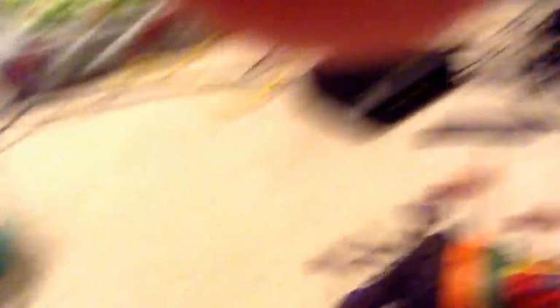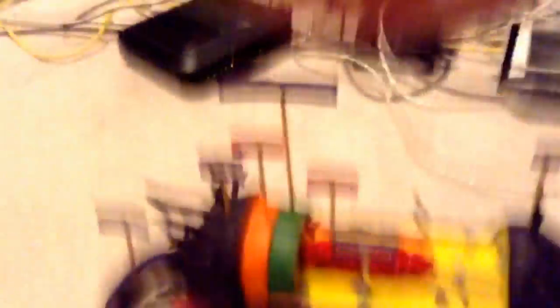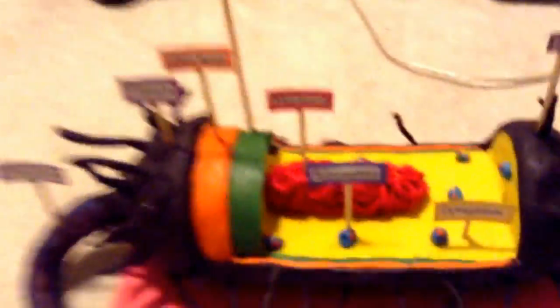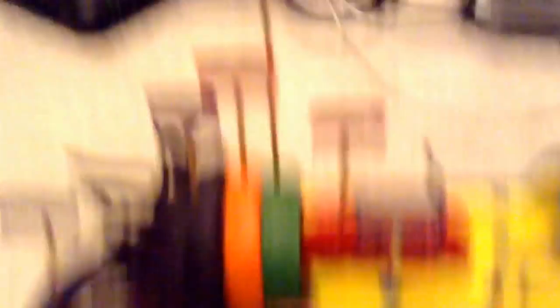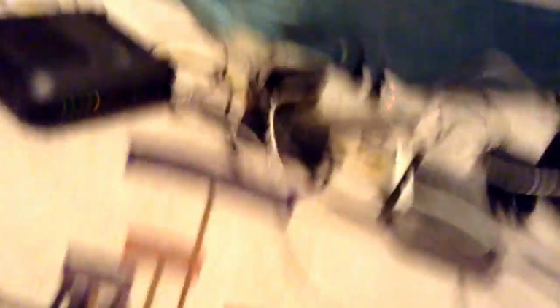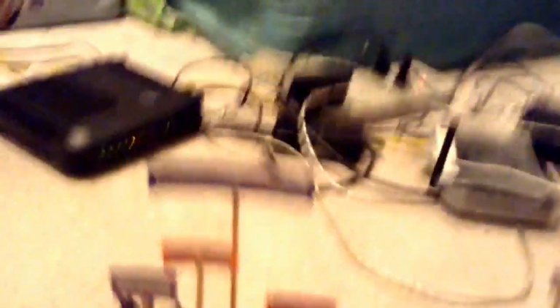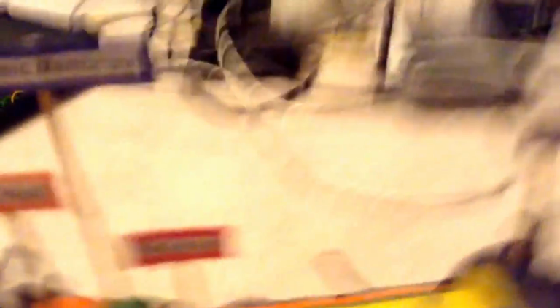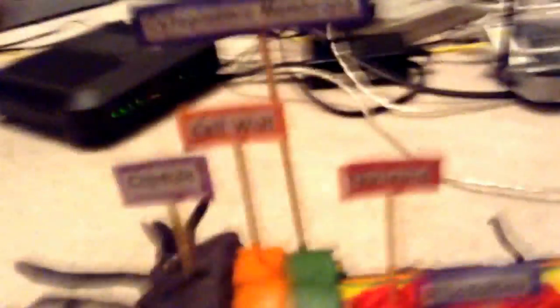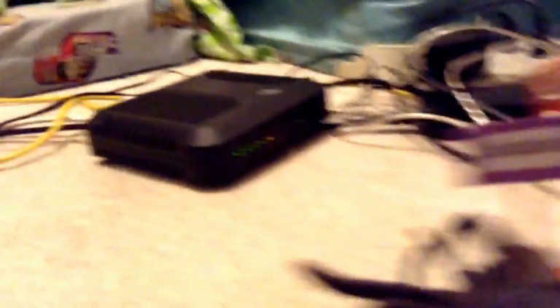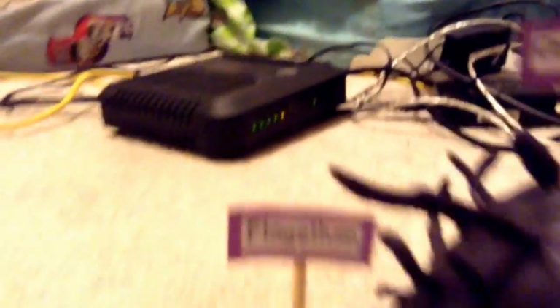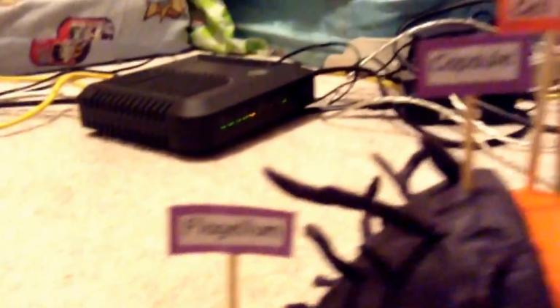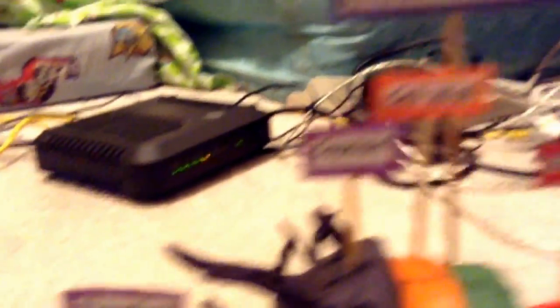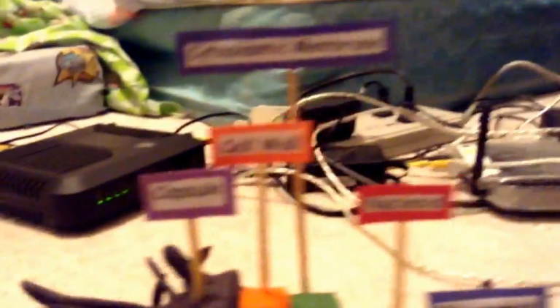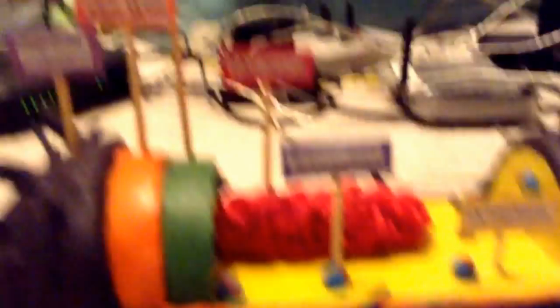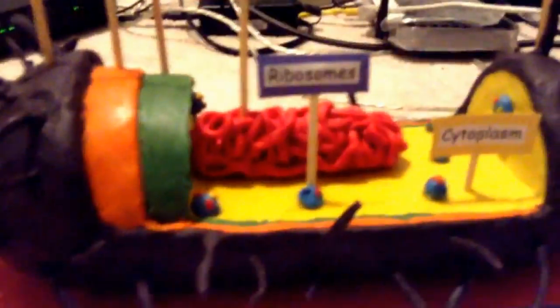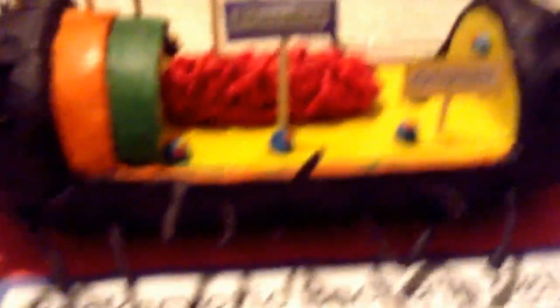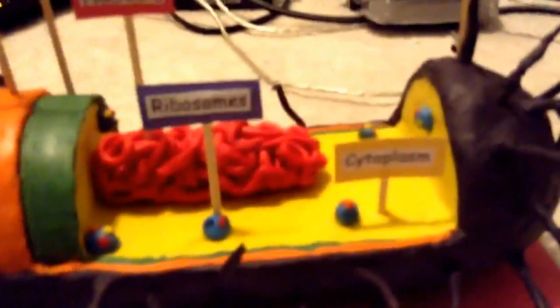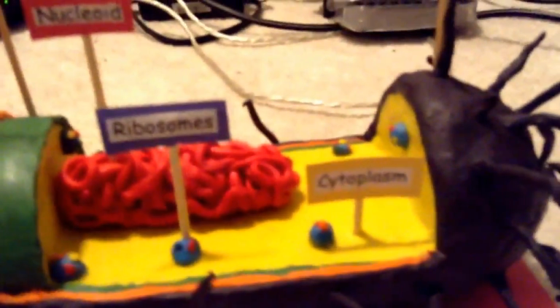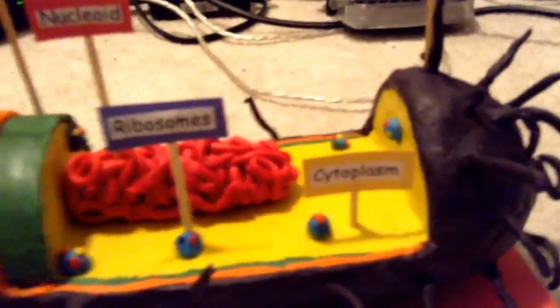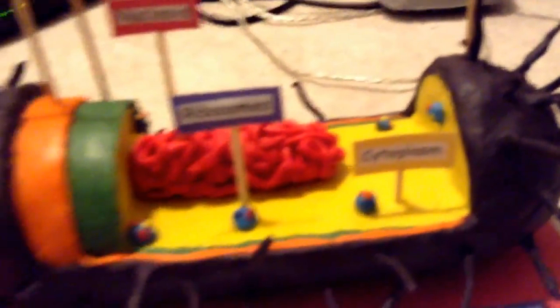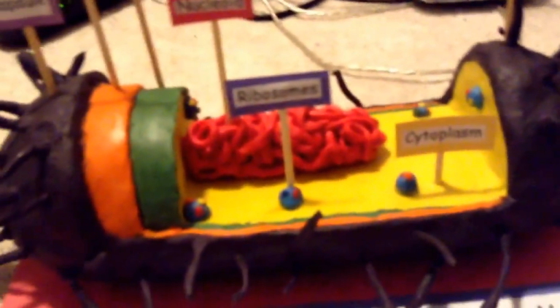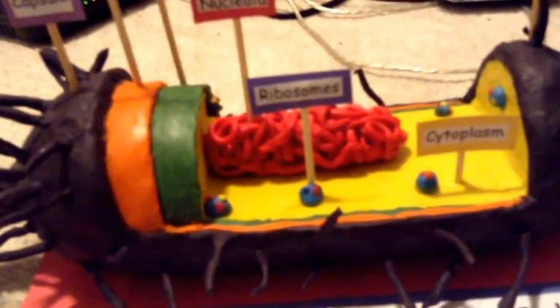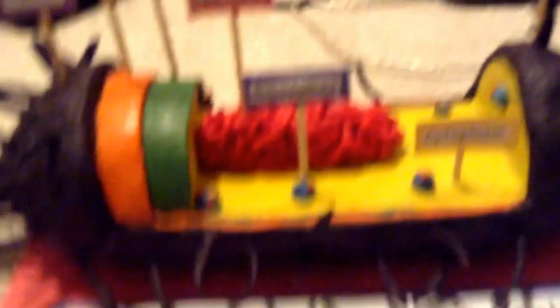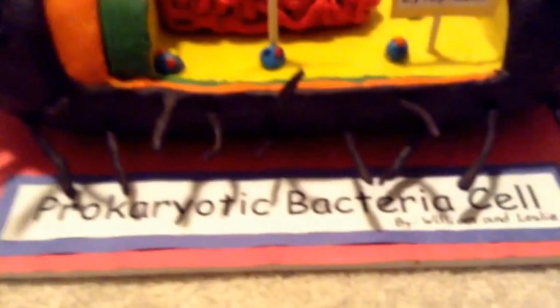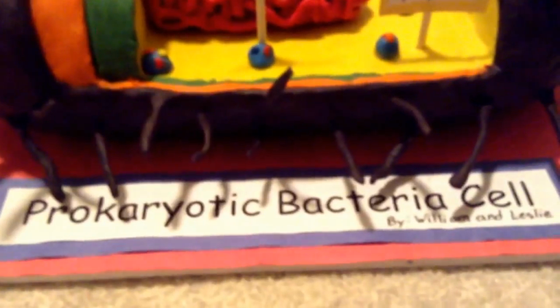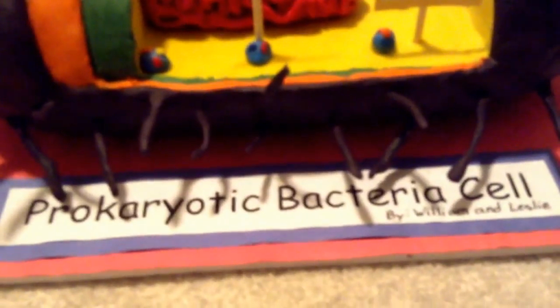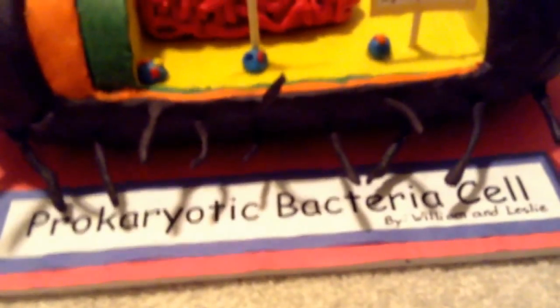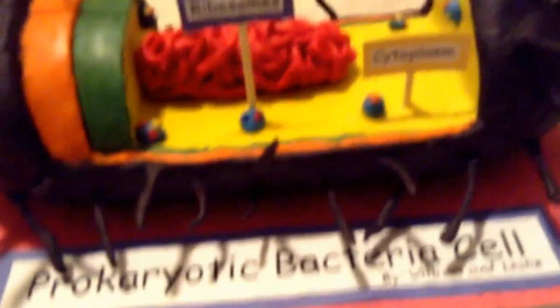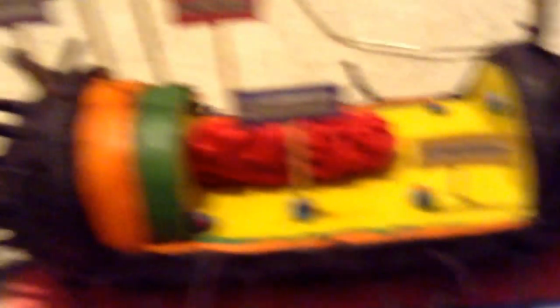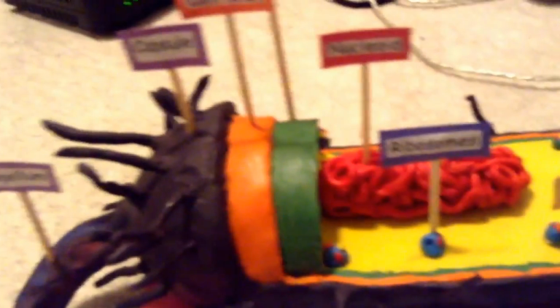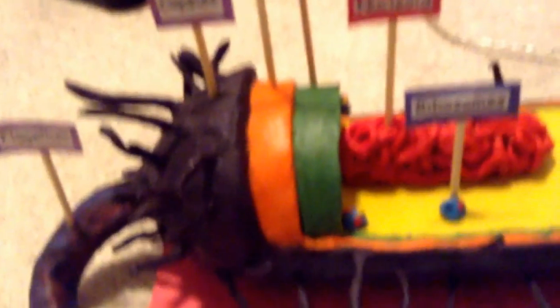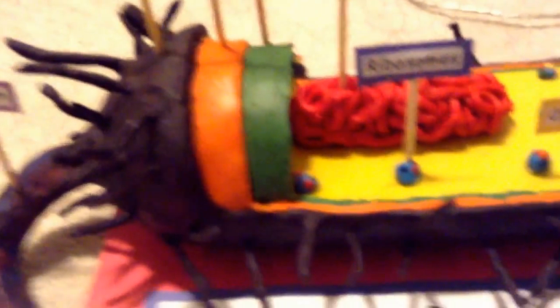You can read the labels — this is a bacteria cell, as you can see.